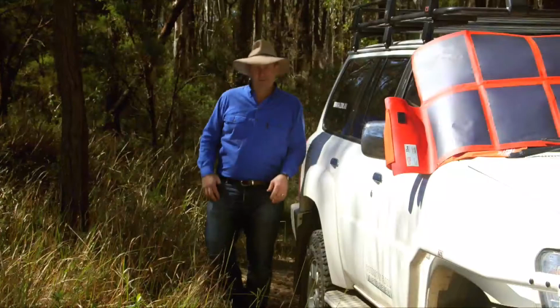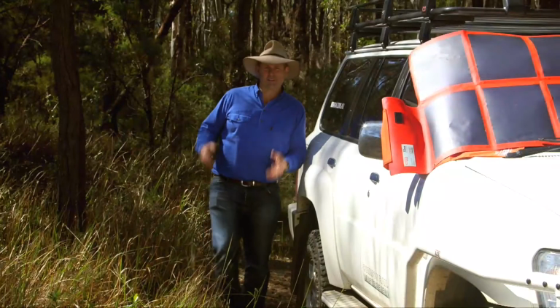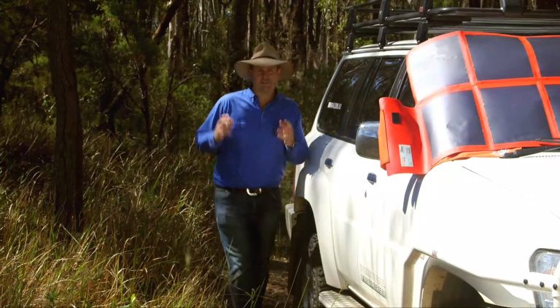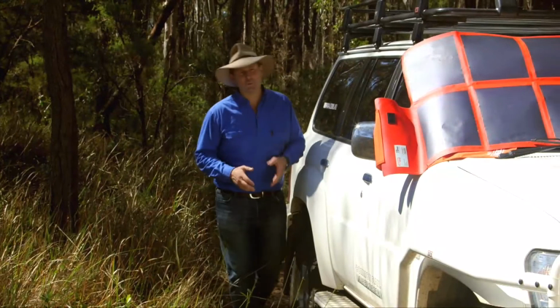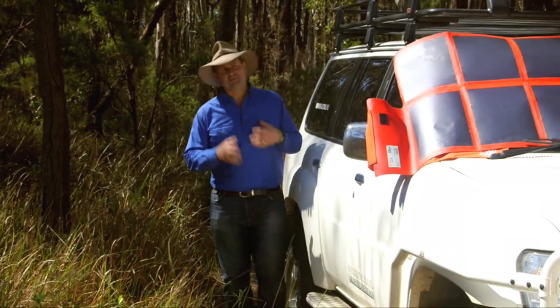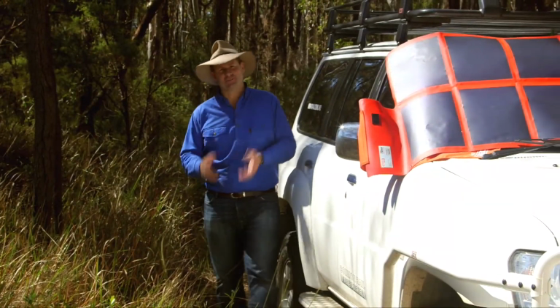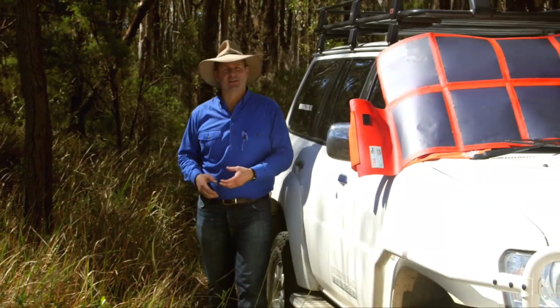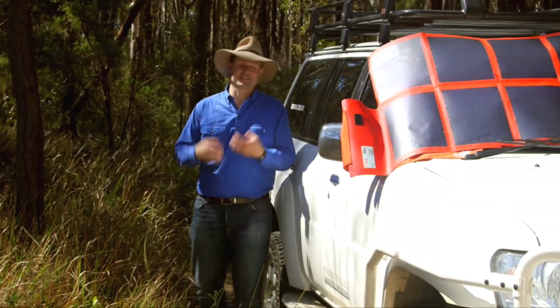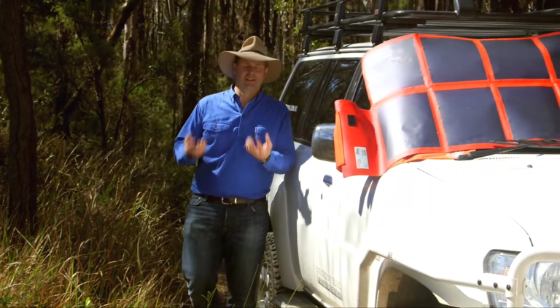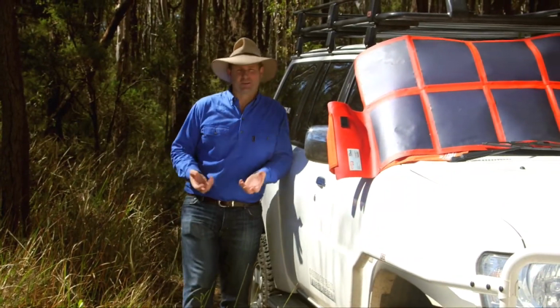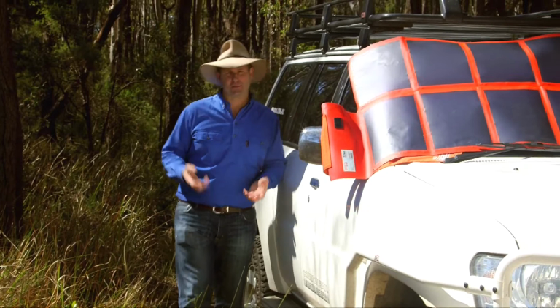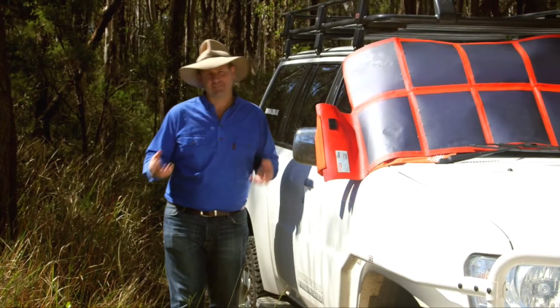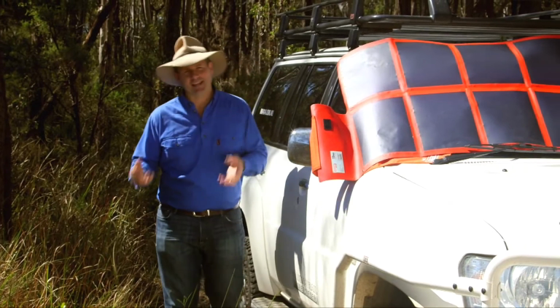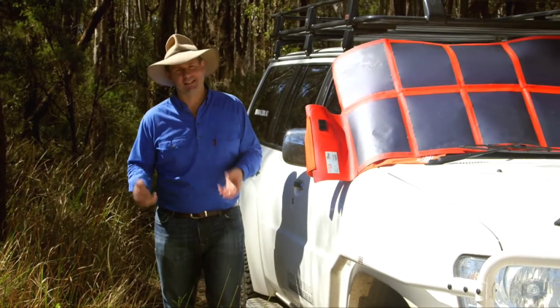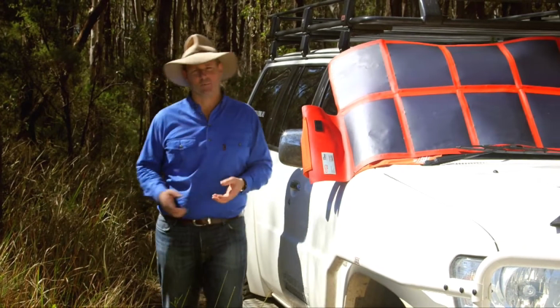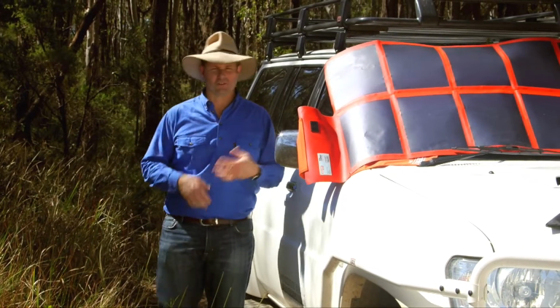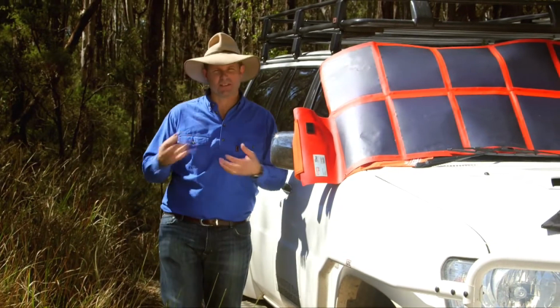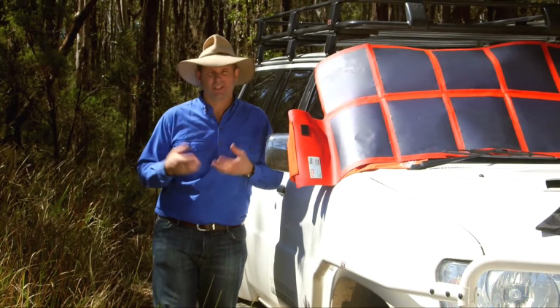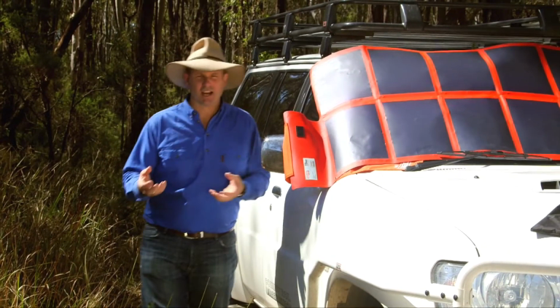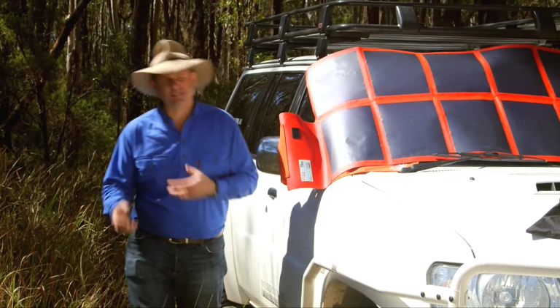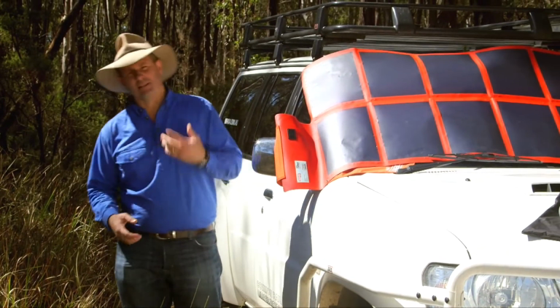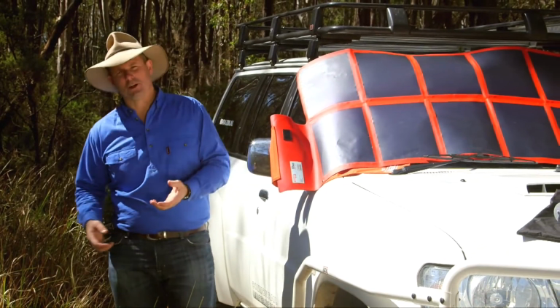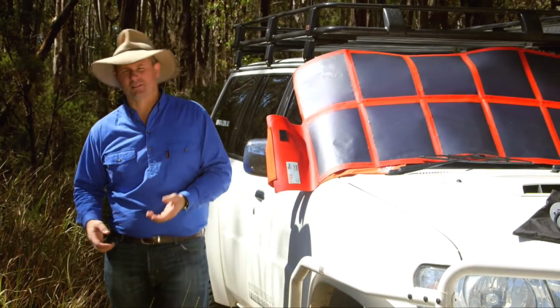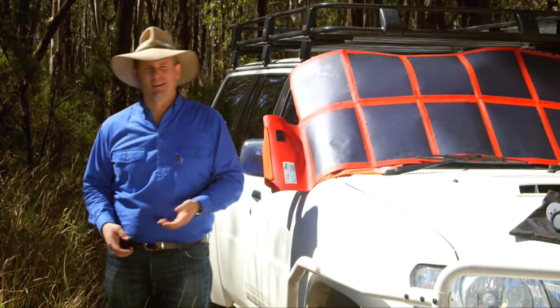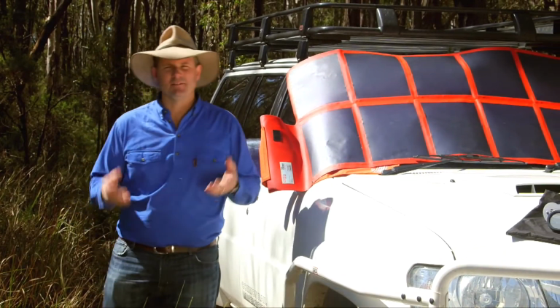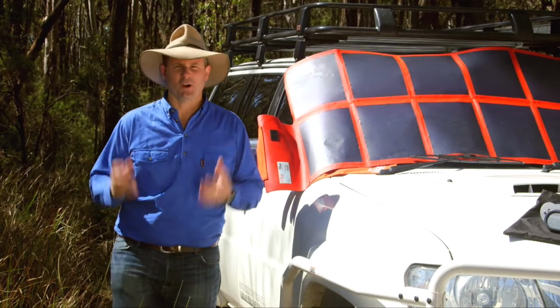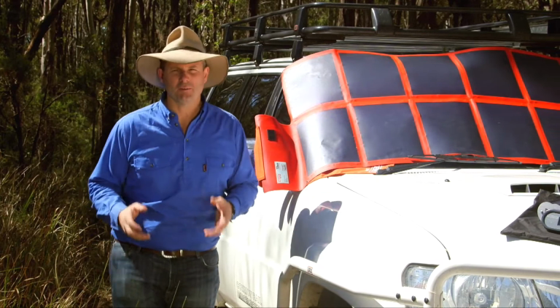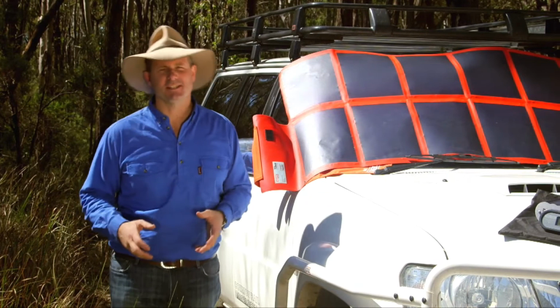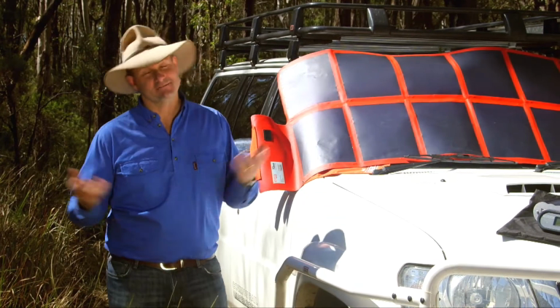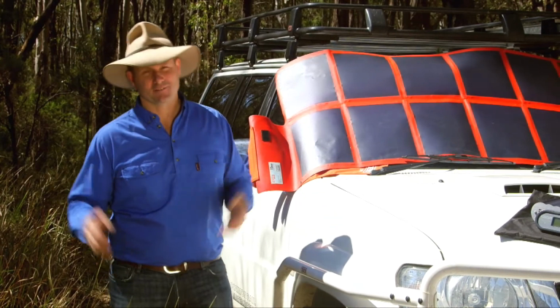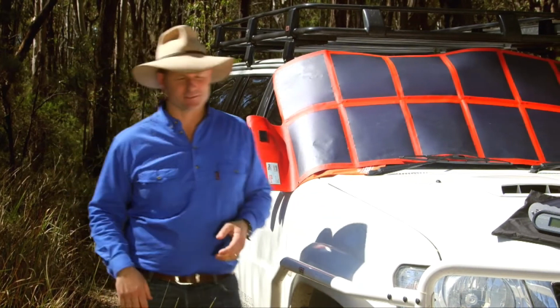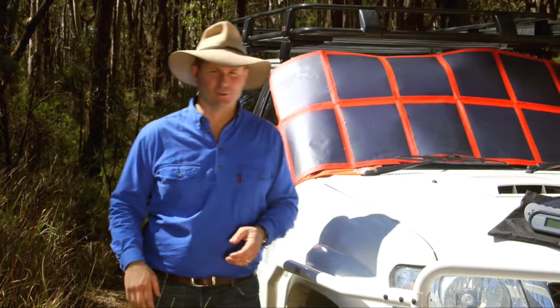There really is all manner of different devices that a lot of people love taking into the bush, from just chargers to laptops, even coffee machines and fridges of course.